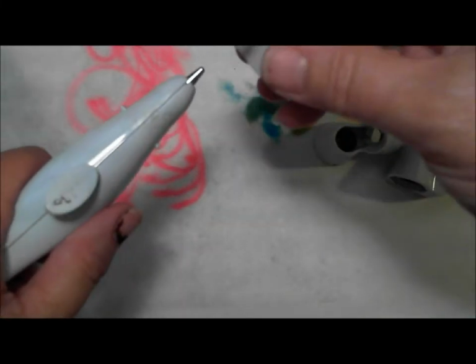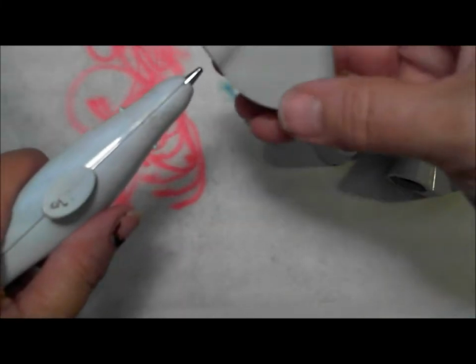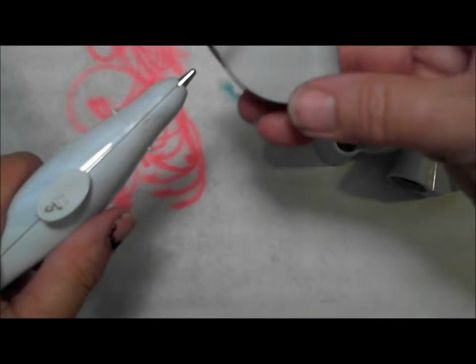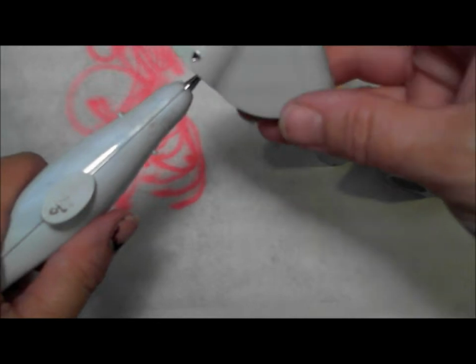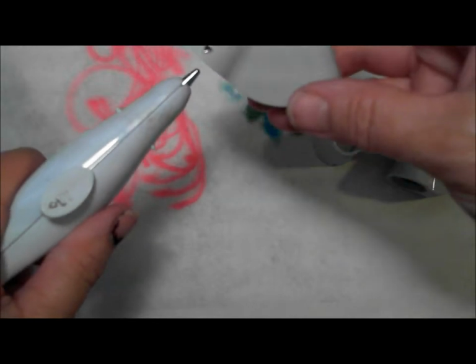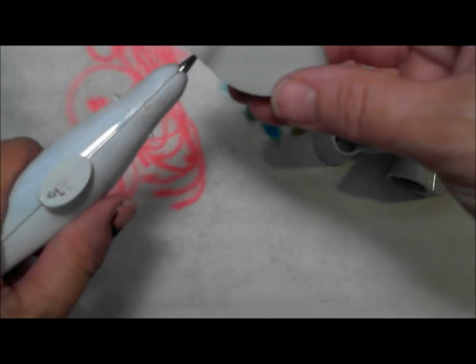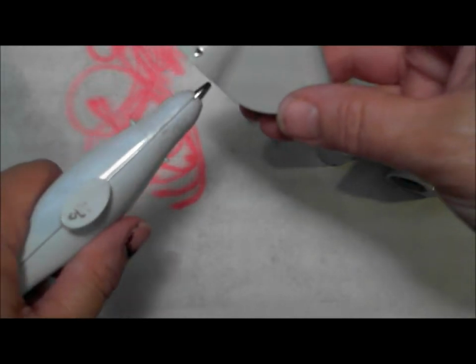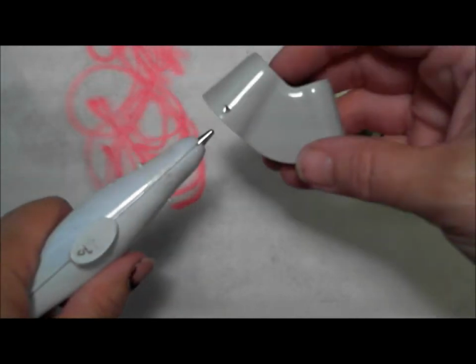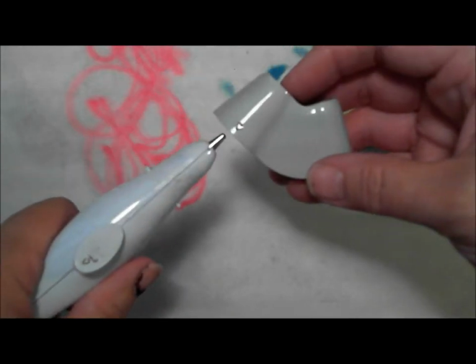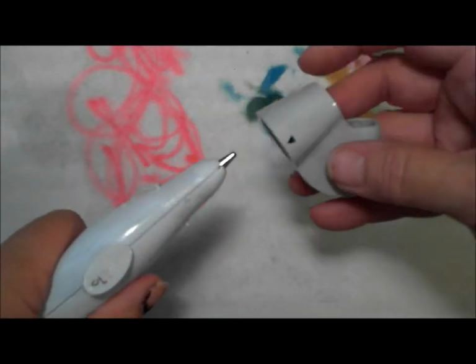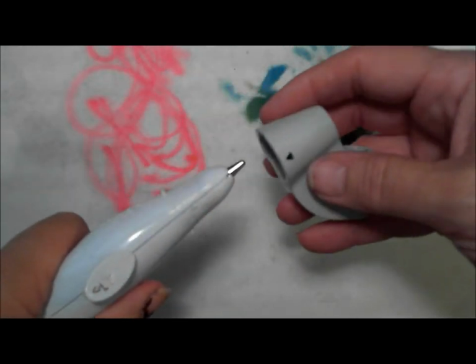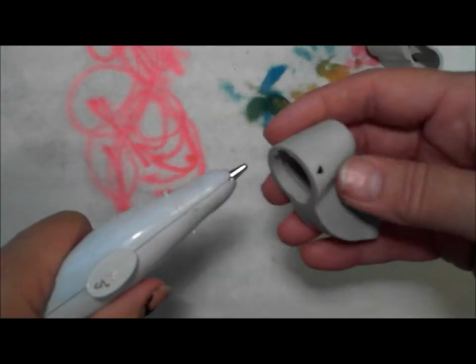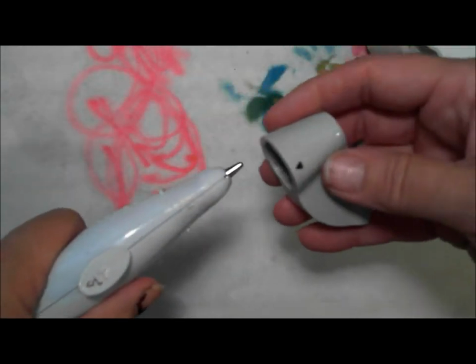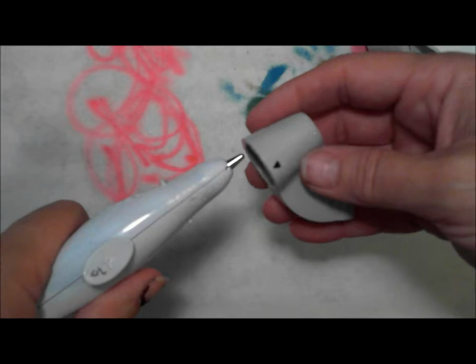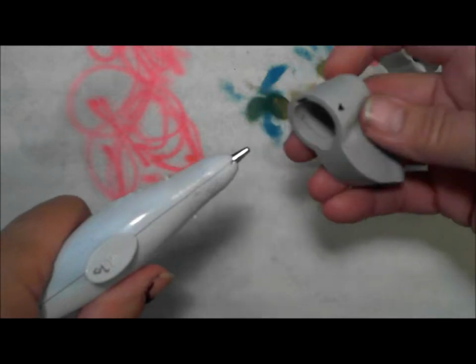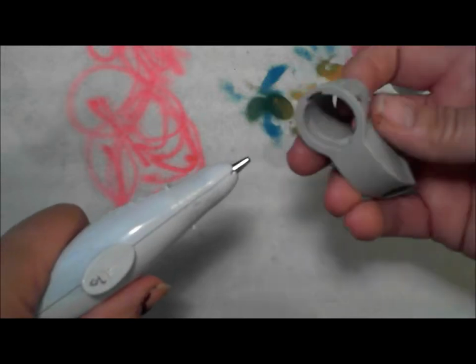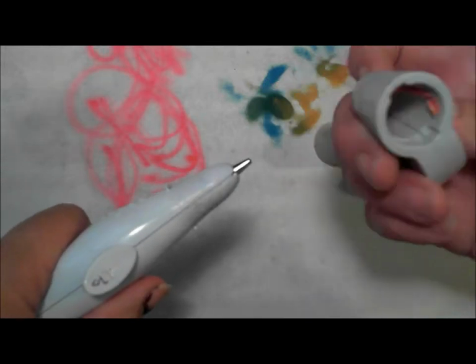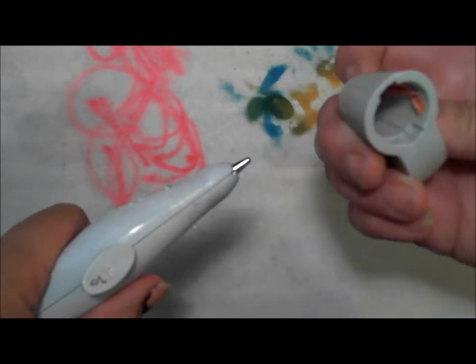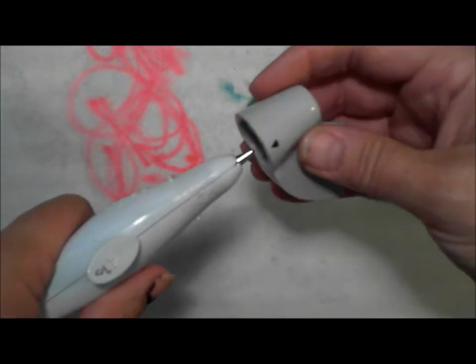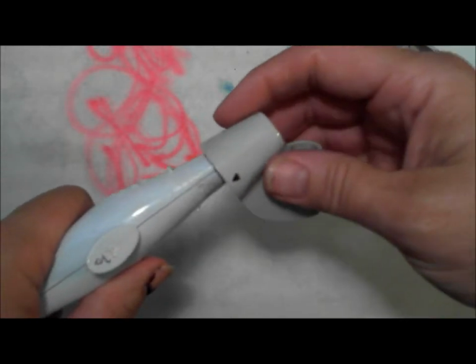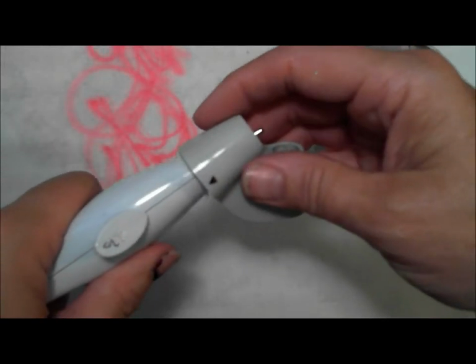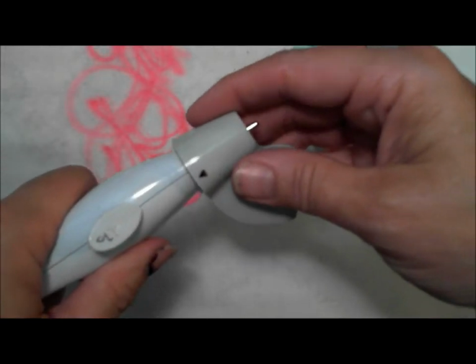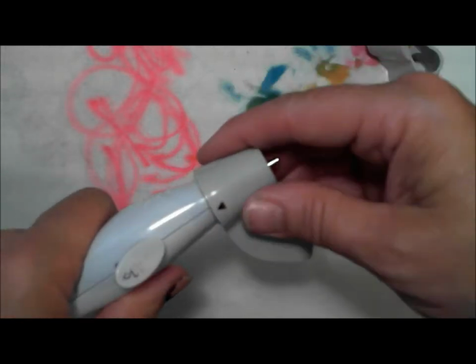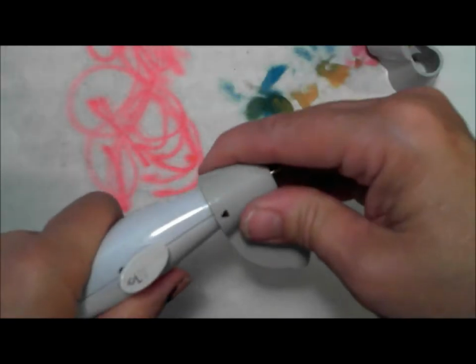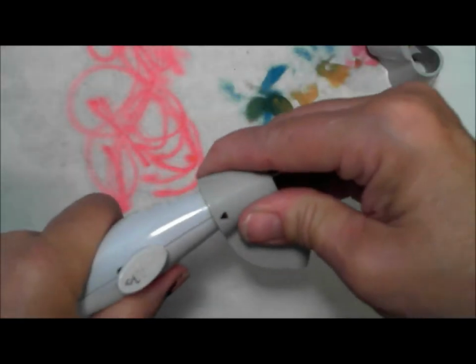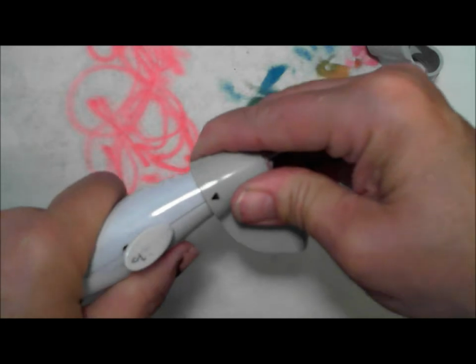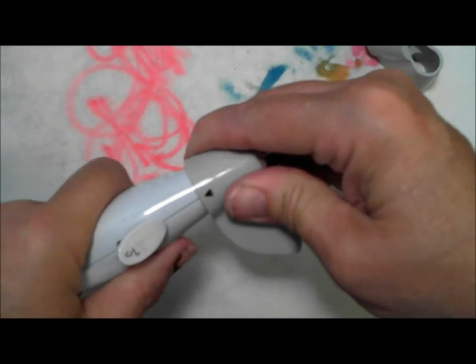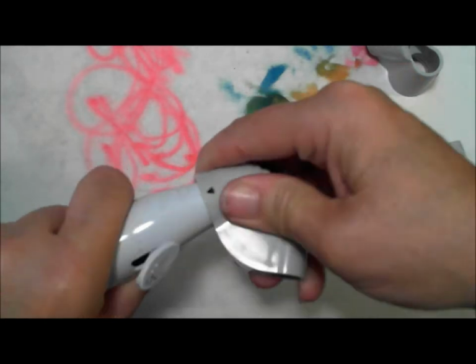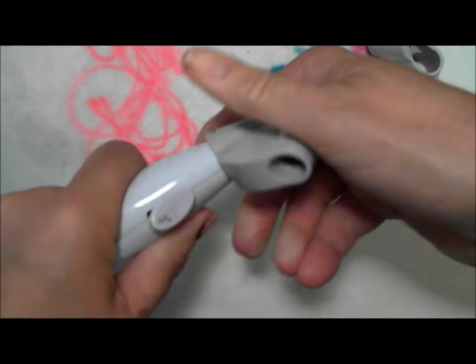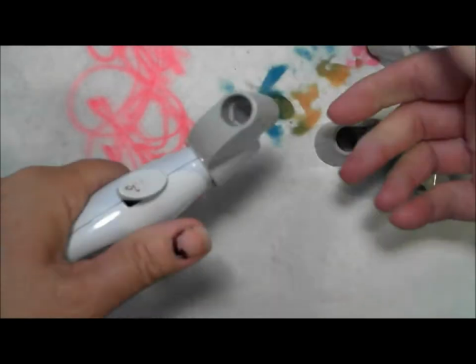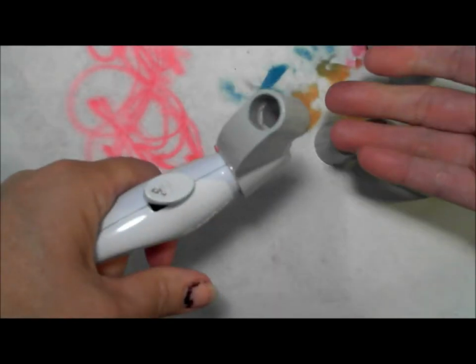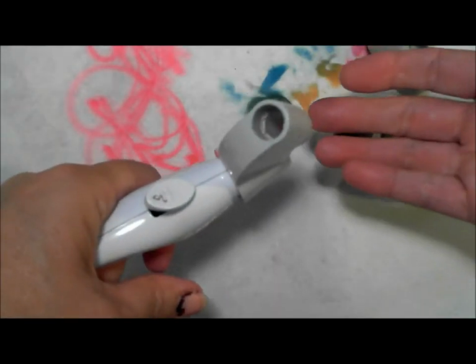Sometimes someone will contact me and say their adapters are a little looser. What I do is put just a little piece of washi tape inside mine. You would go in the same way — push in and then twist — and there you have your adapter.